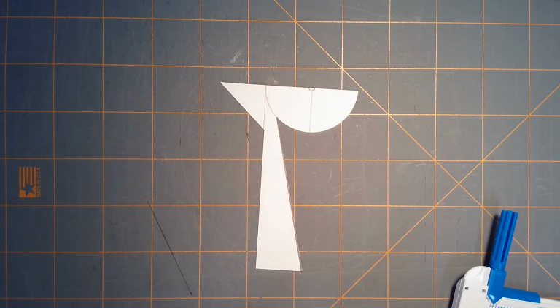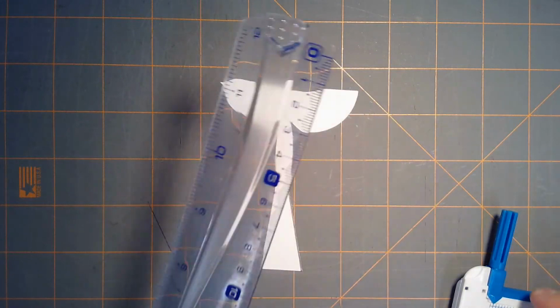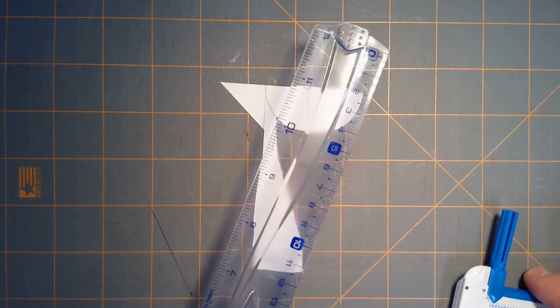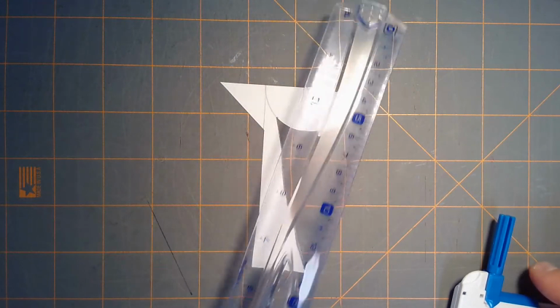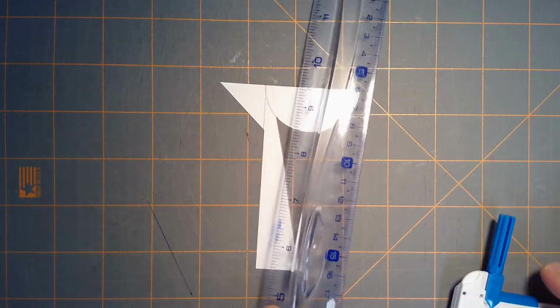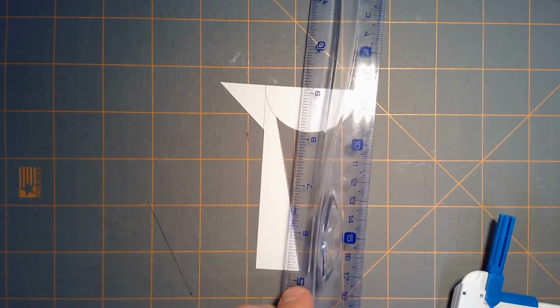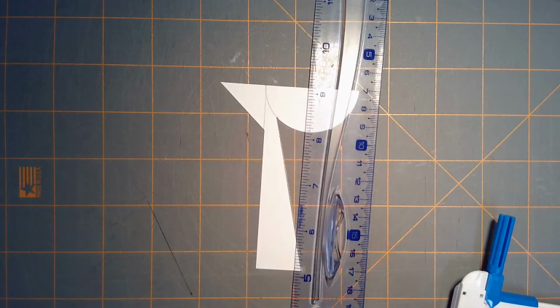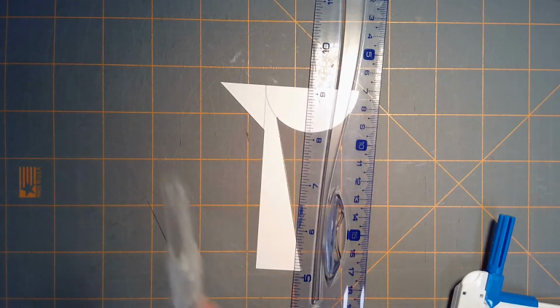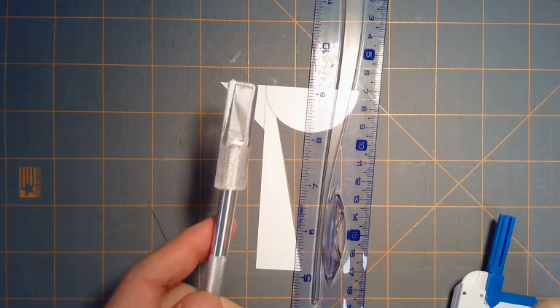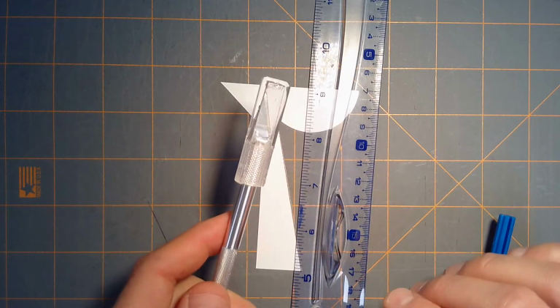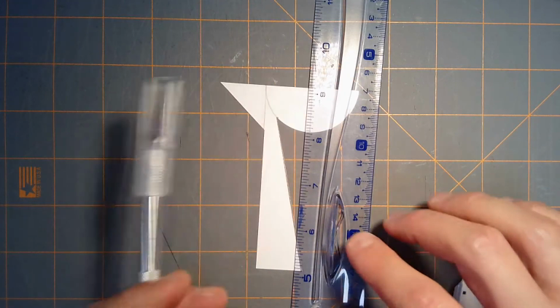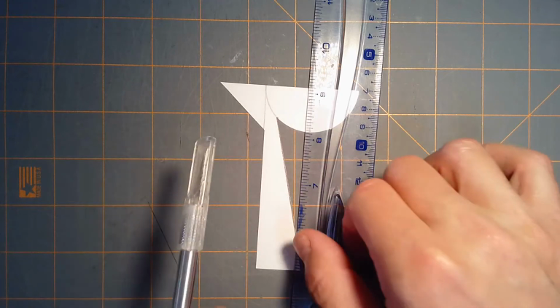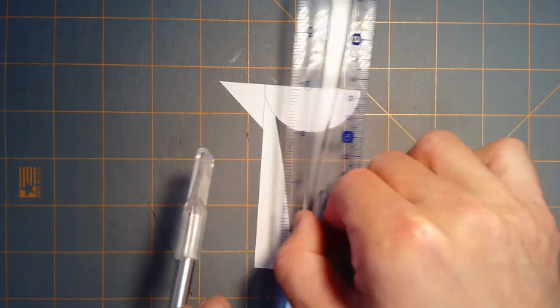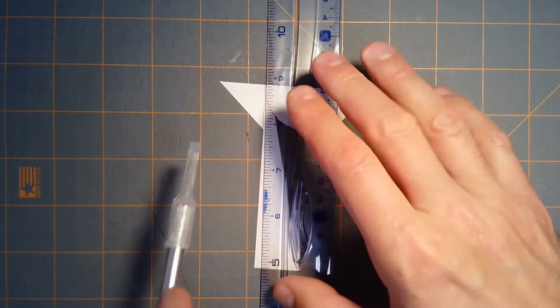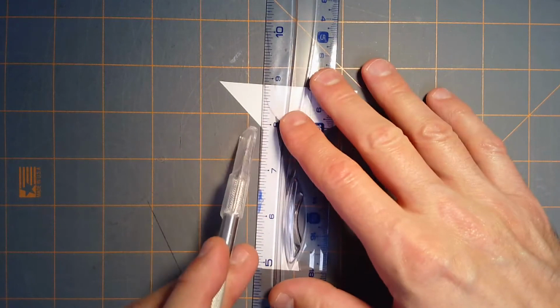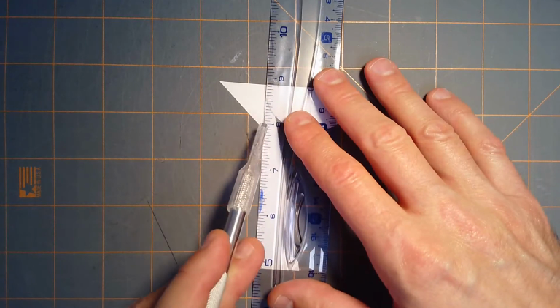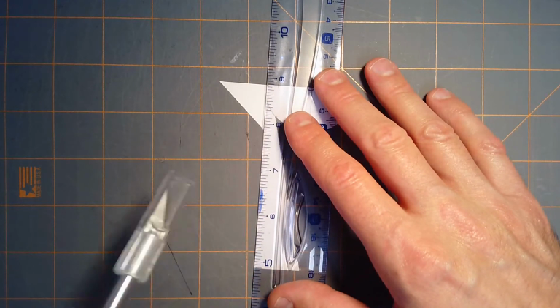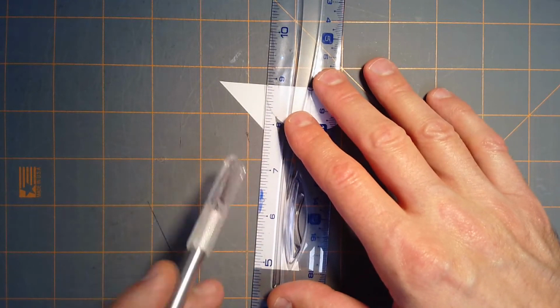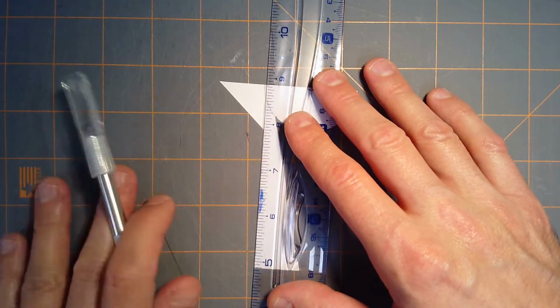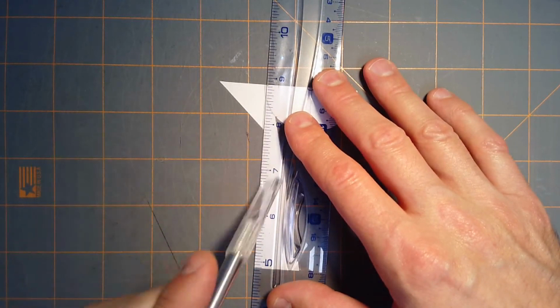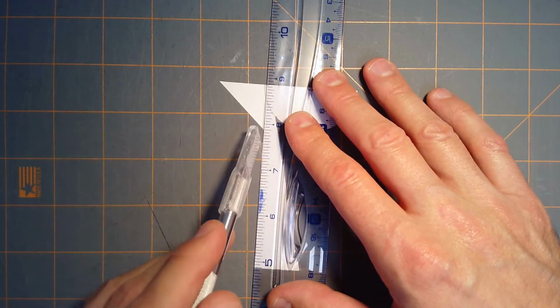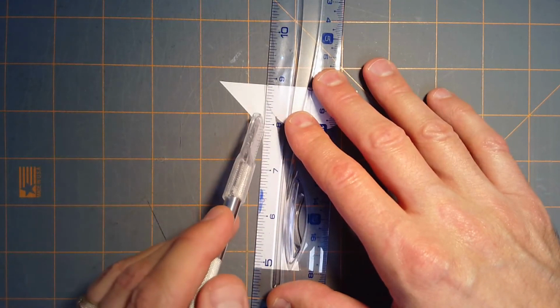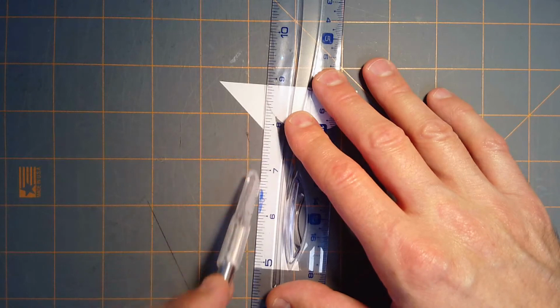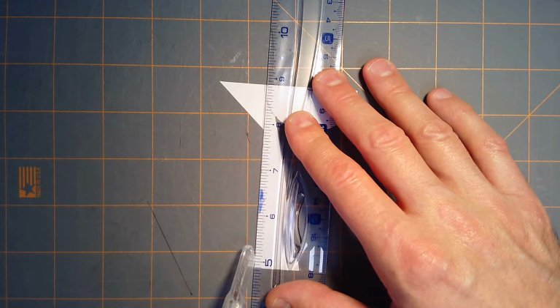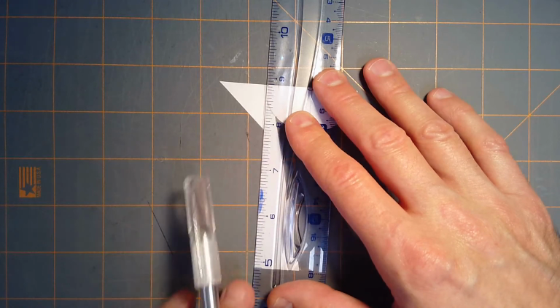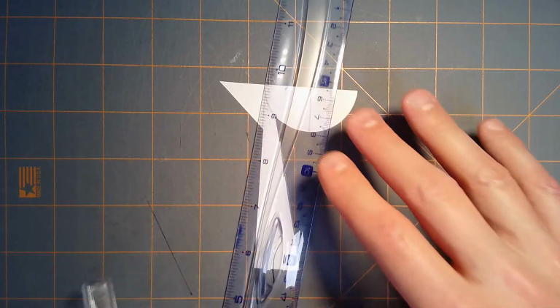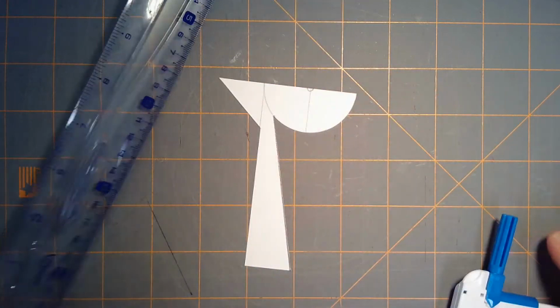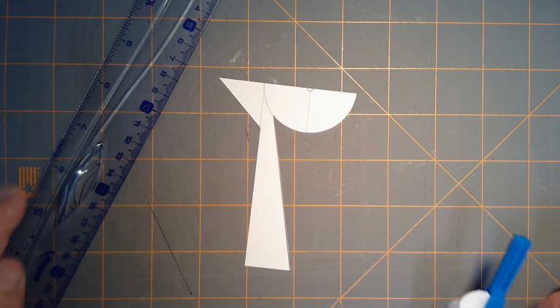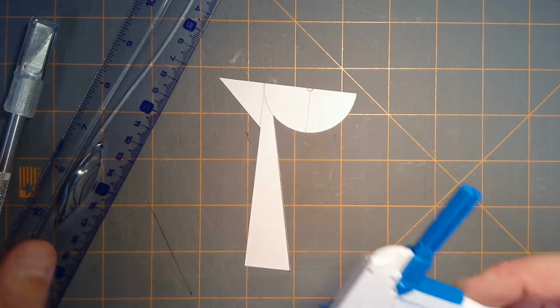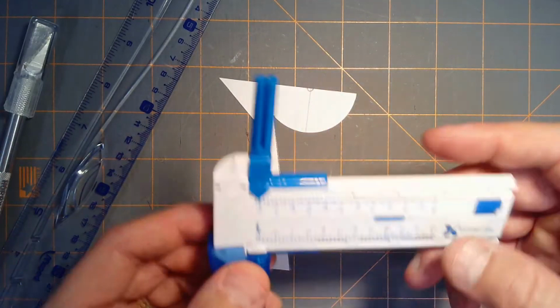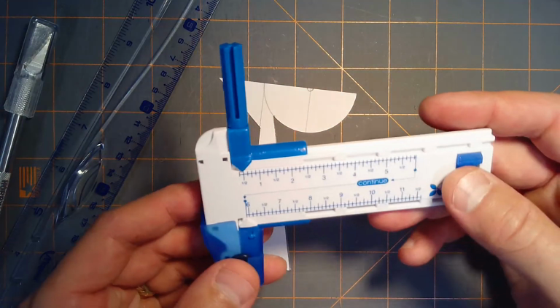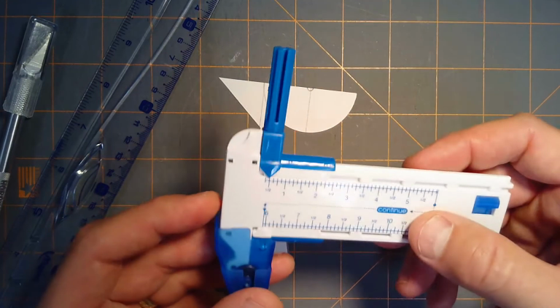I'm a big fan of using an exacto knife with a ruler to get nice straight cuts. You want to have some sort of cutting mat and just go right along the ruler.